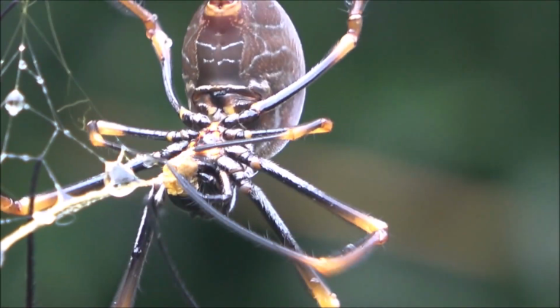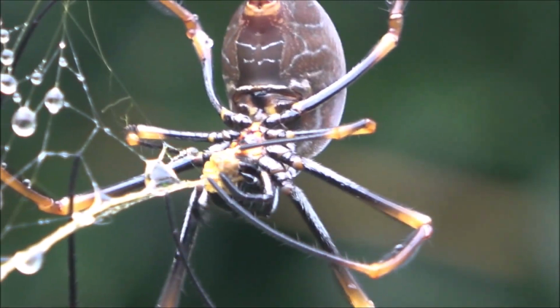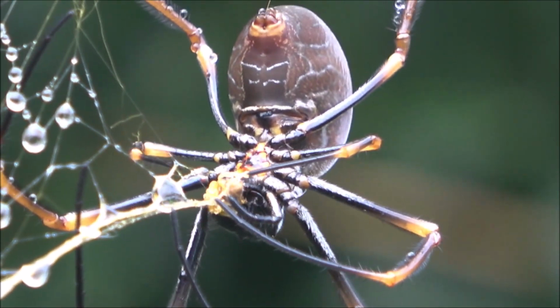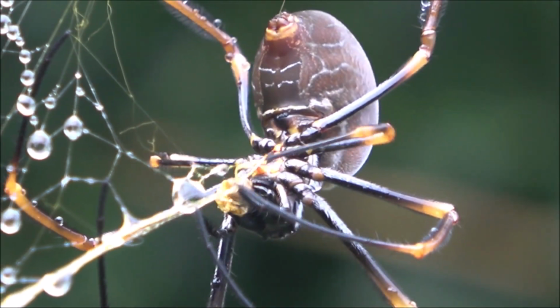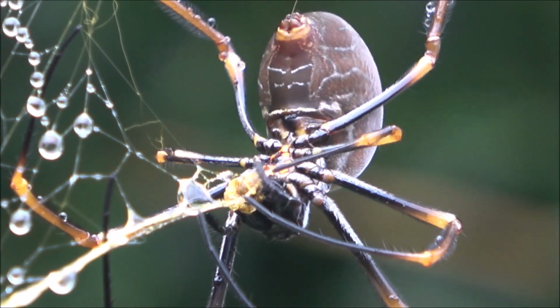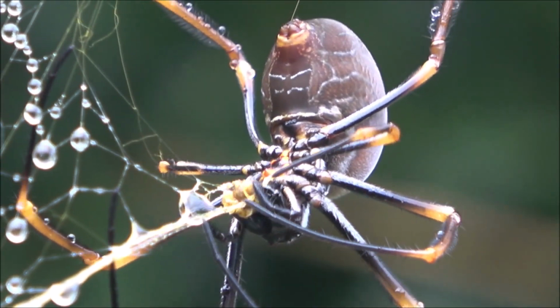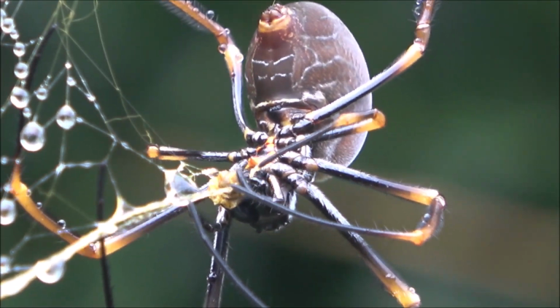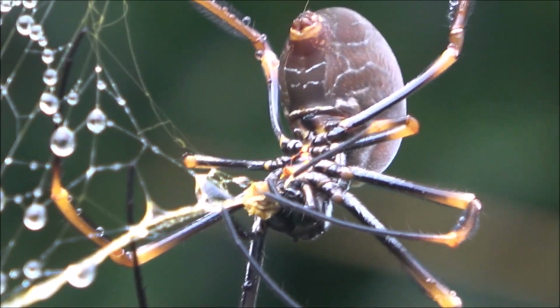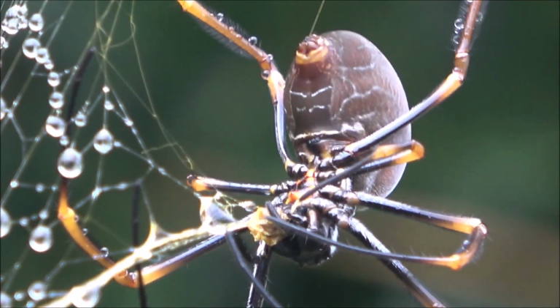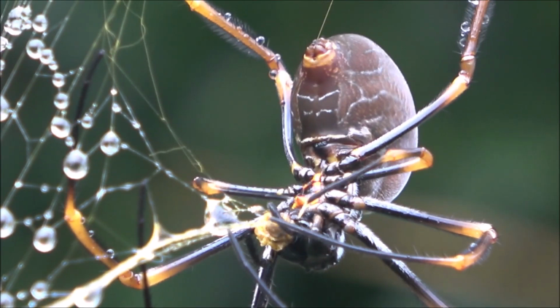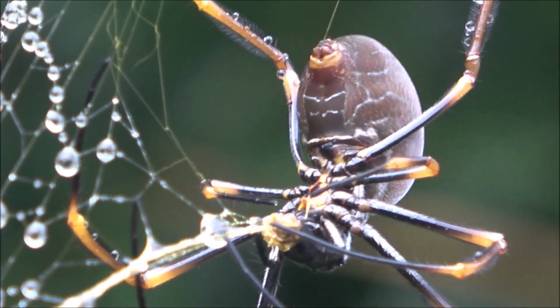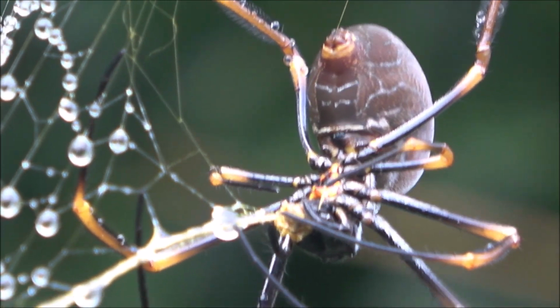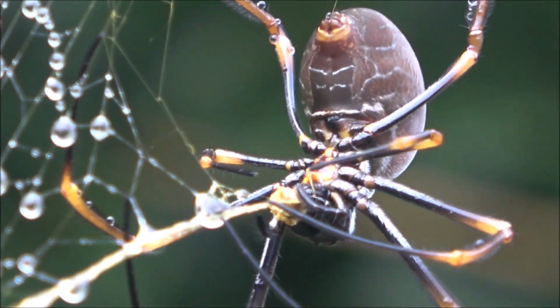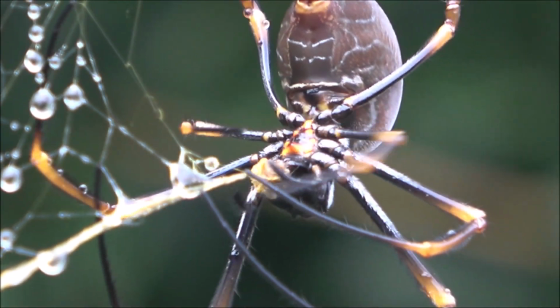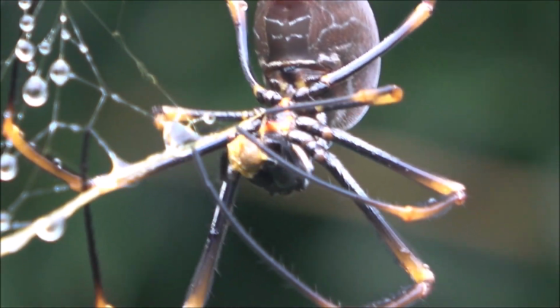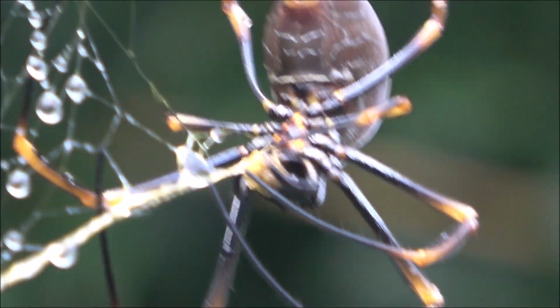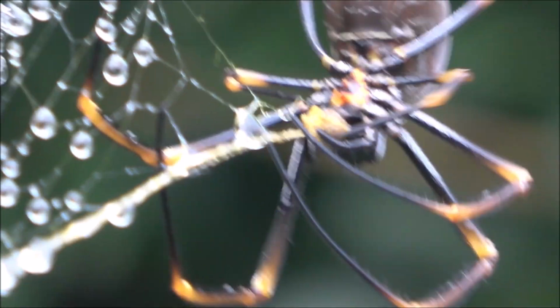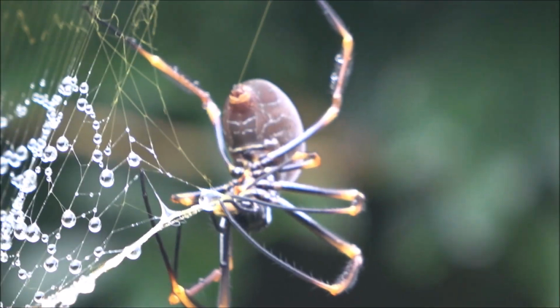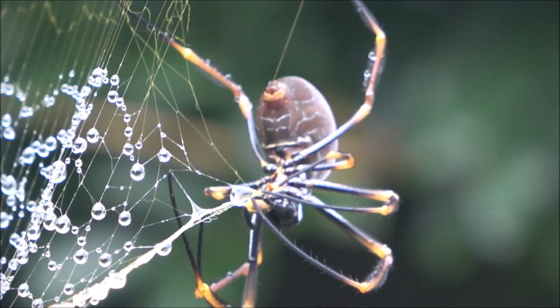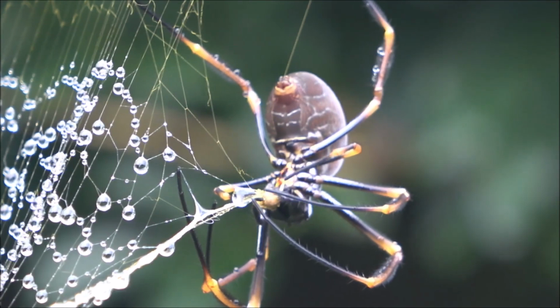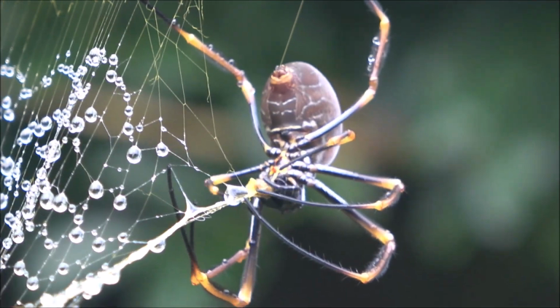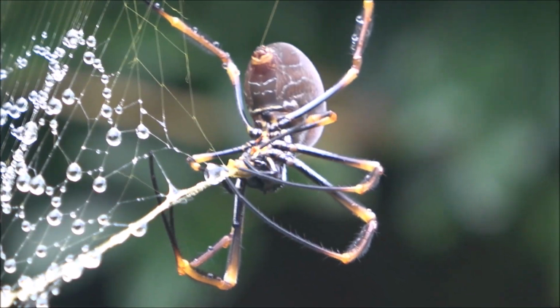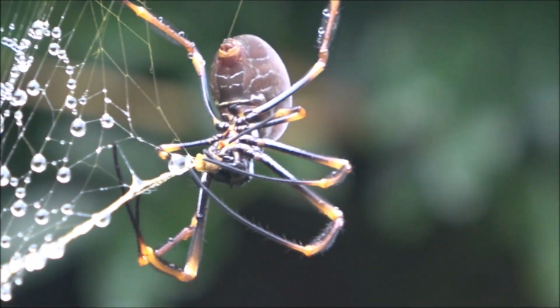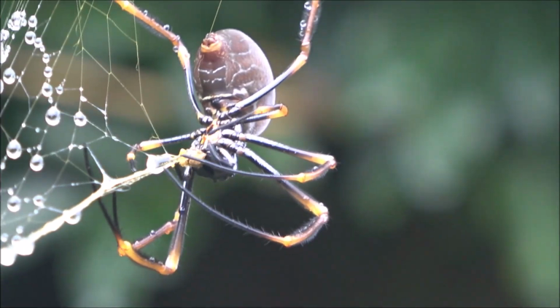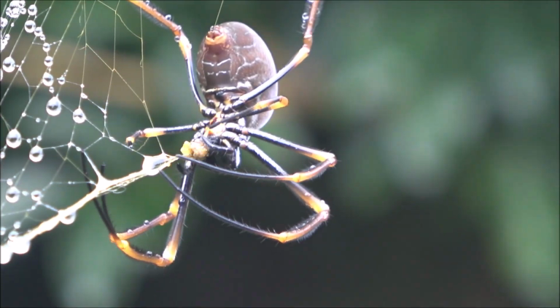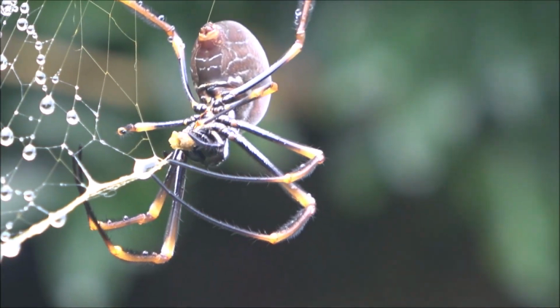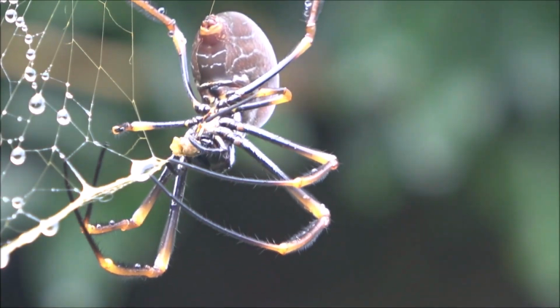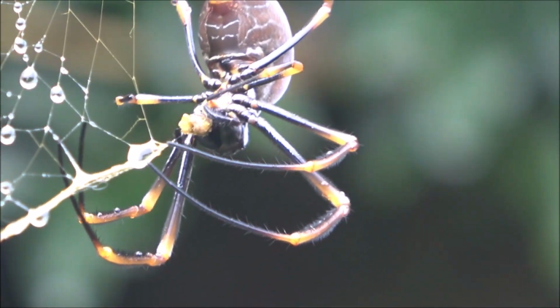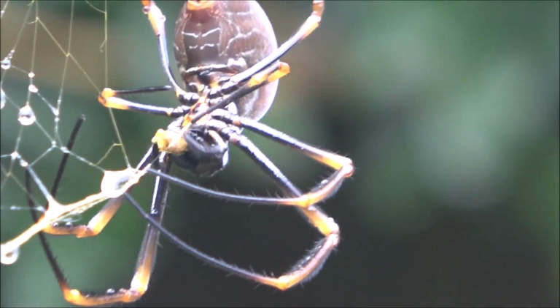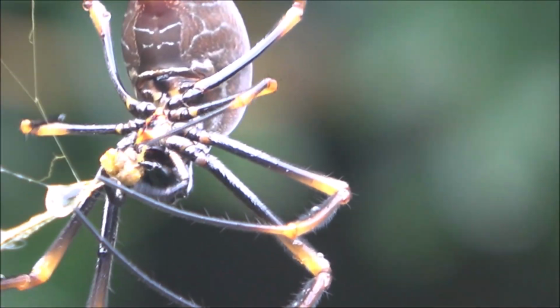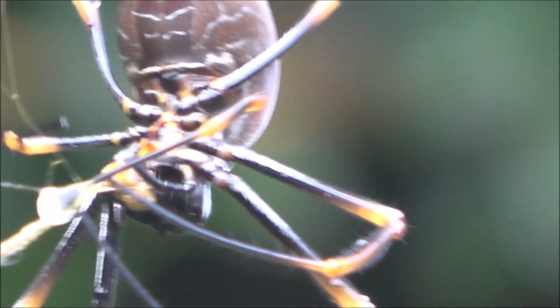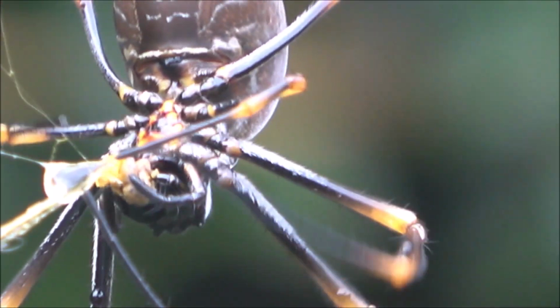This spider, often feared and often misunderstood, is a vital part of the ecosystem — a symbol of balance, efficiency, and quiet resilience.